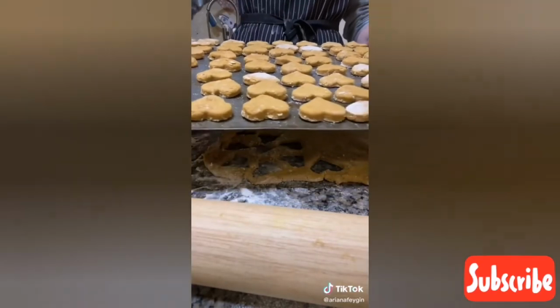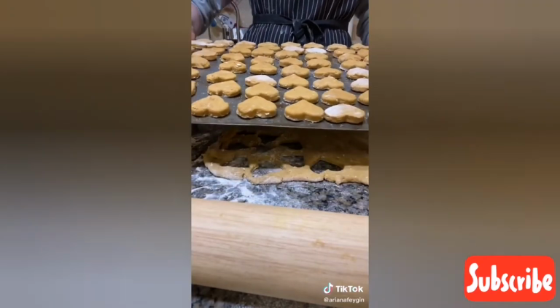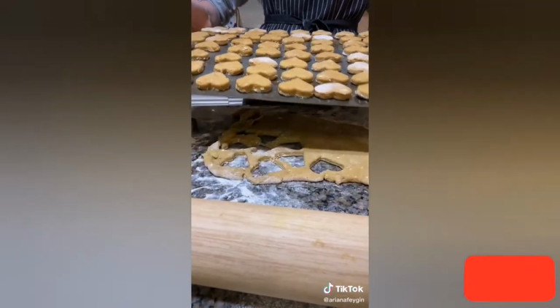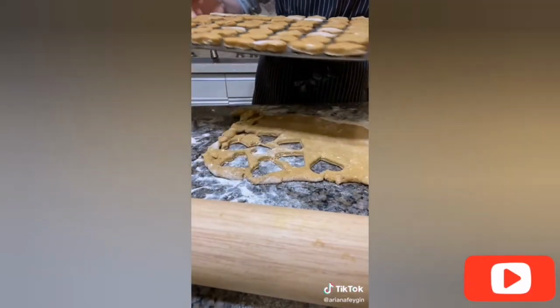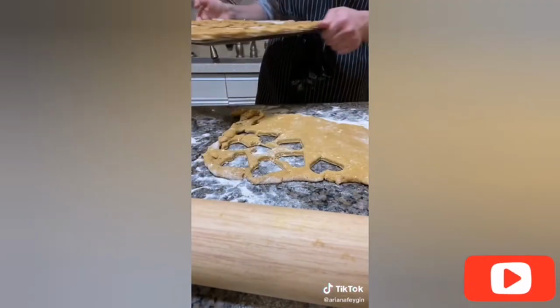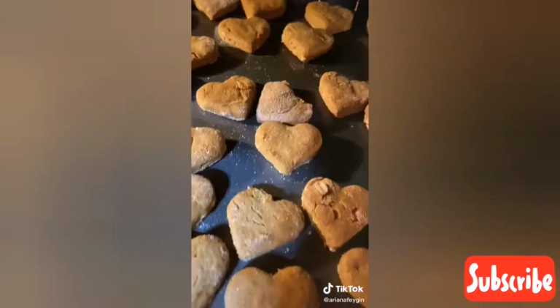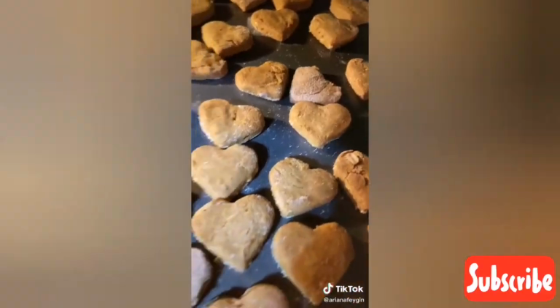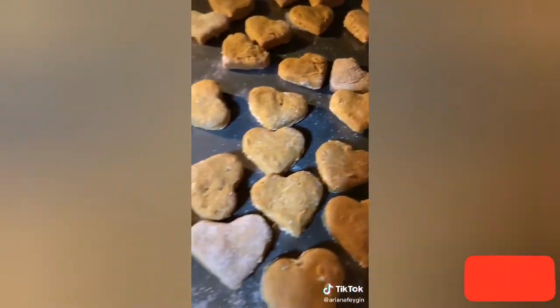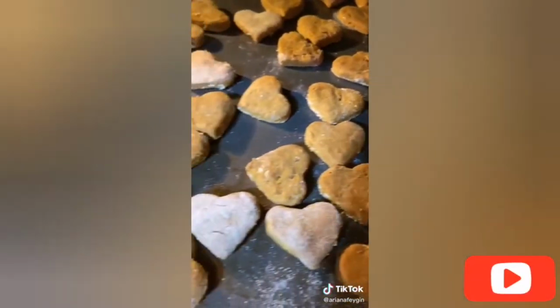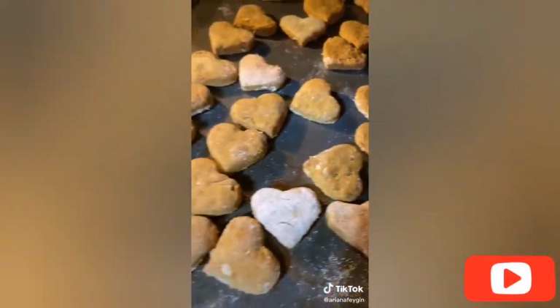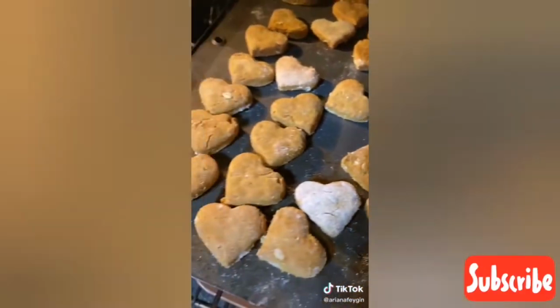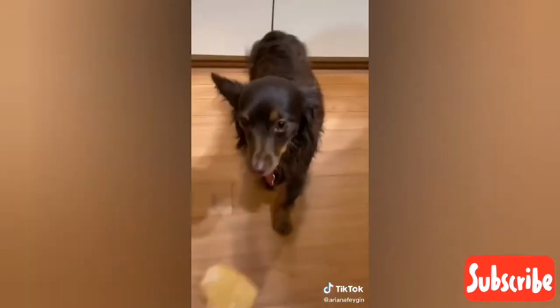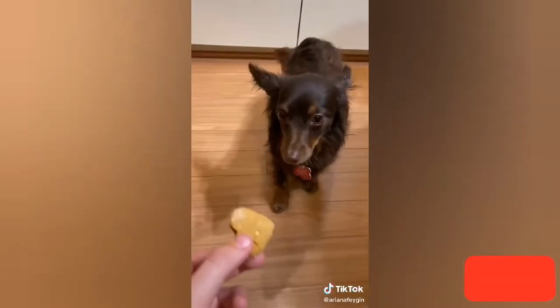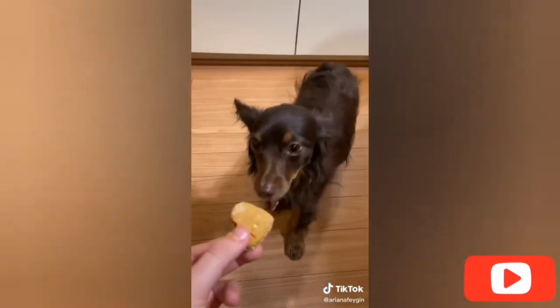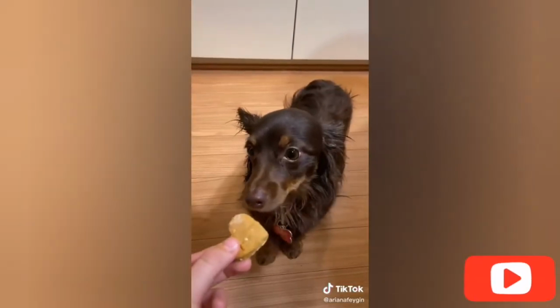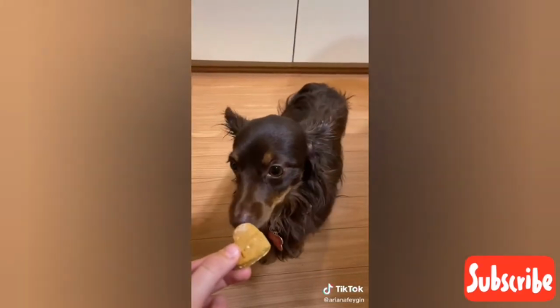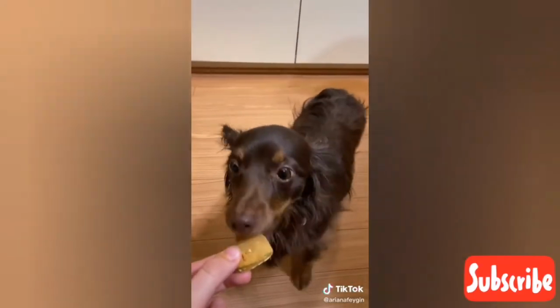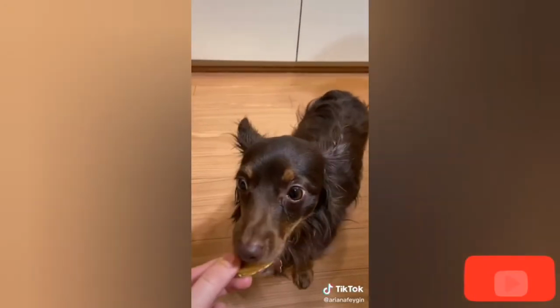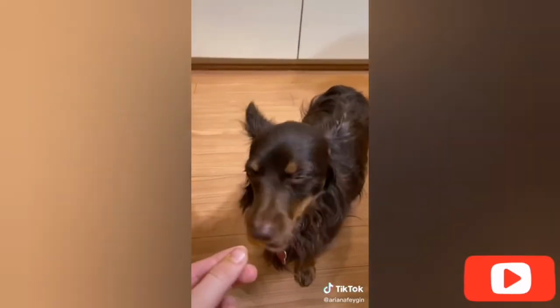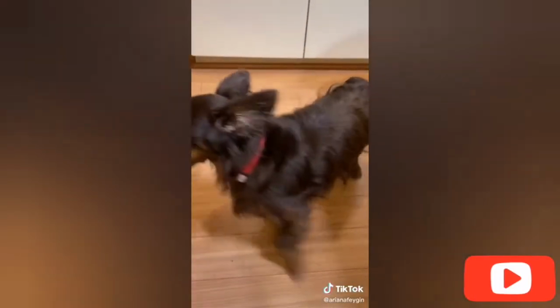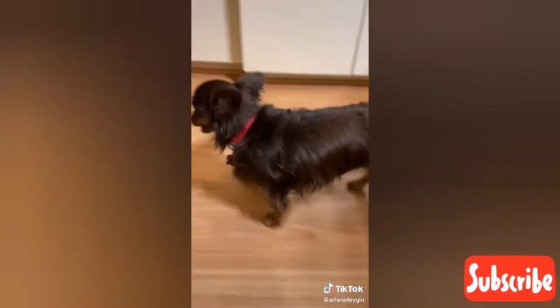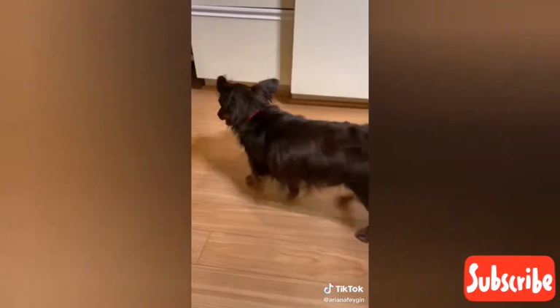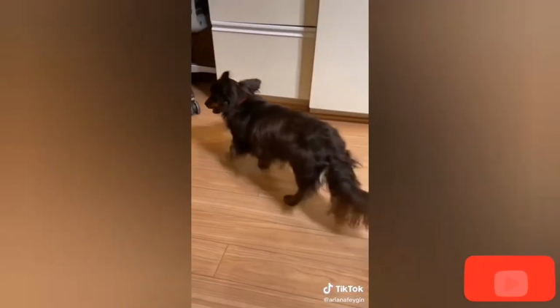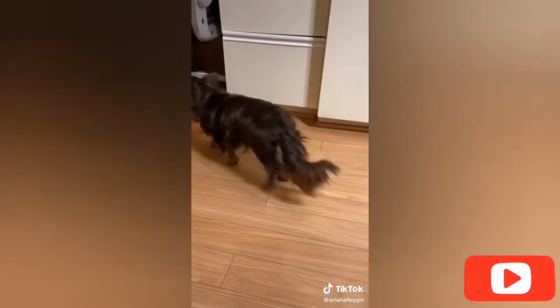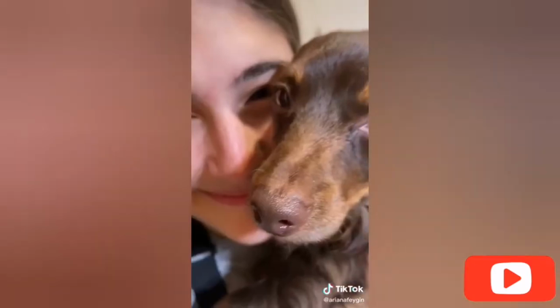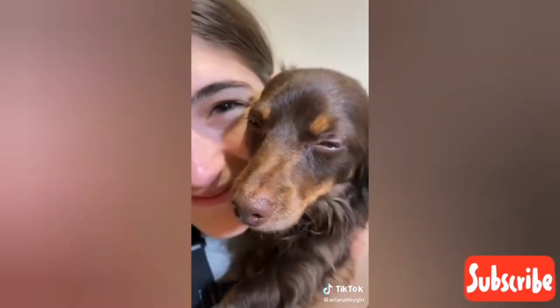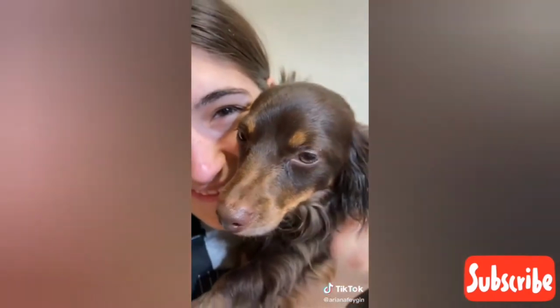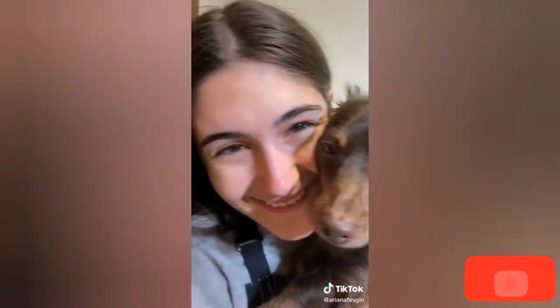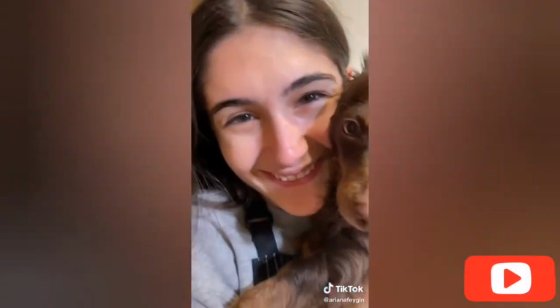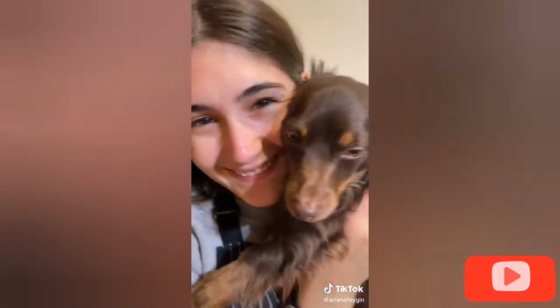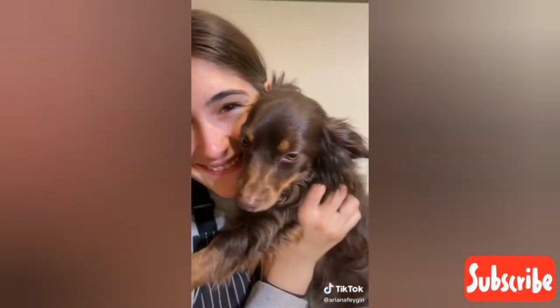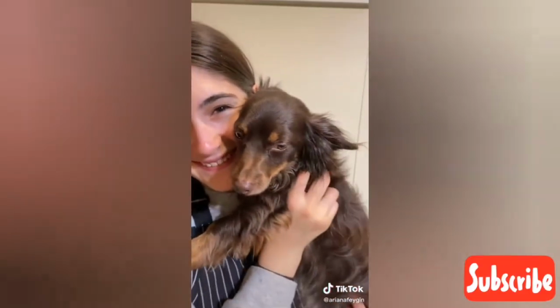Bake your treats at 350 degrees for 40 minutes until they're all dried out. Follow me on Instagram for more recipes.